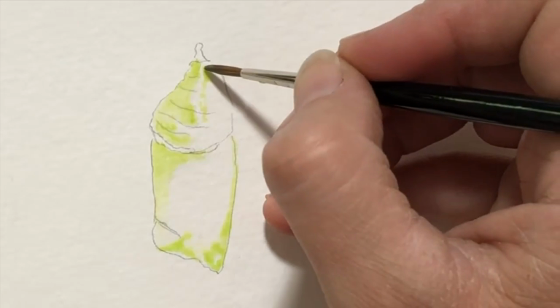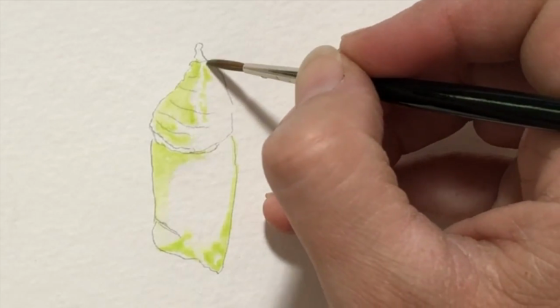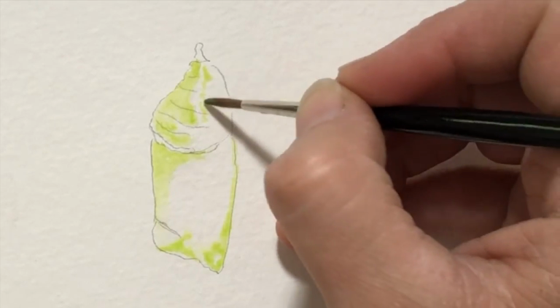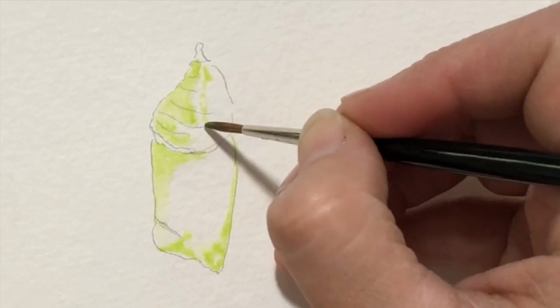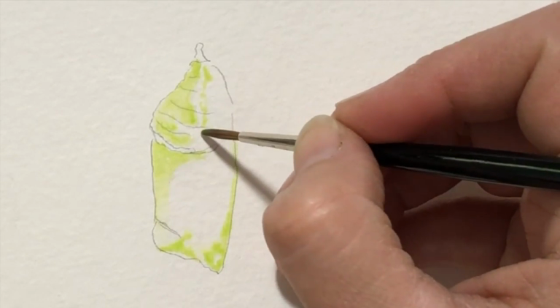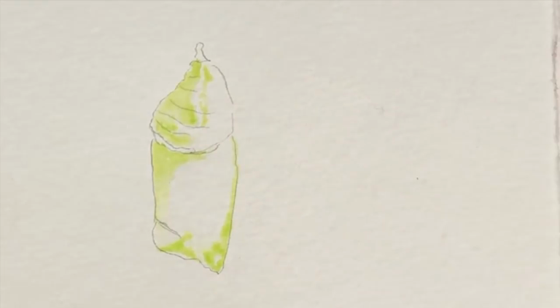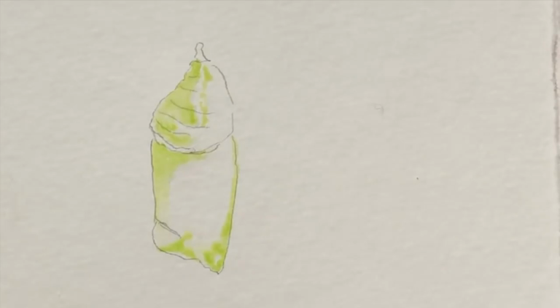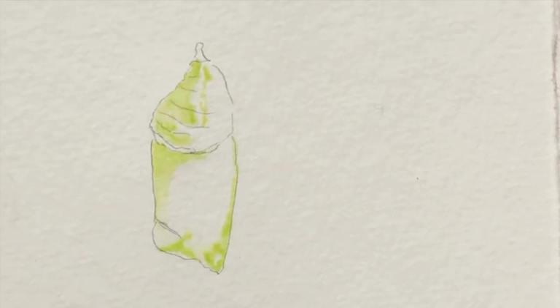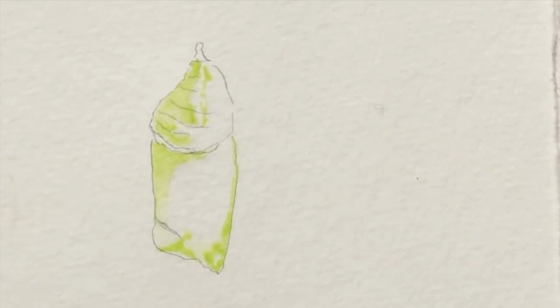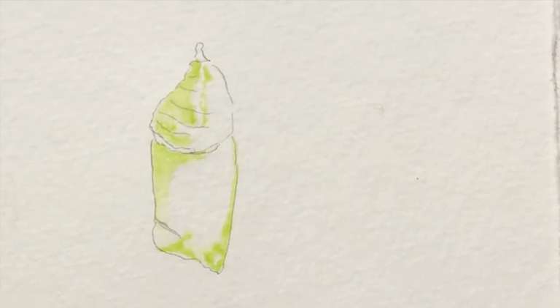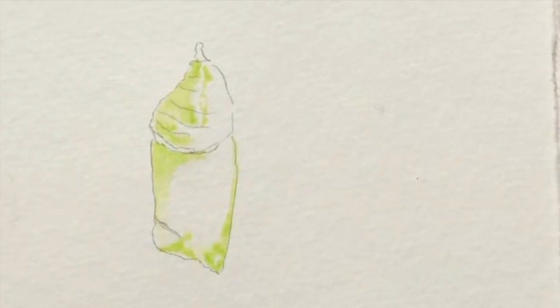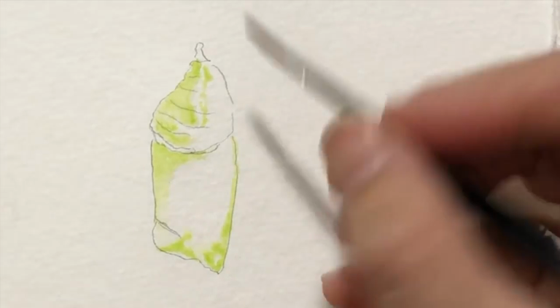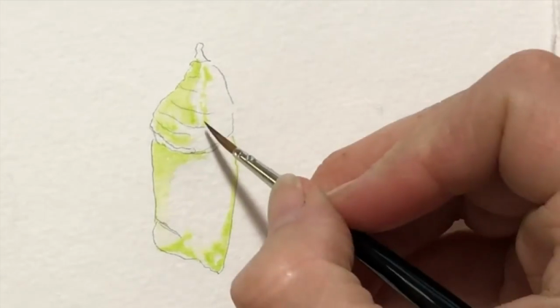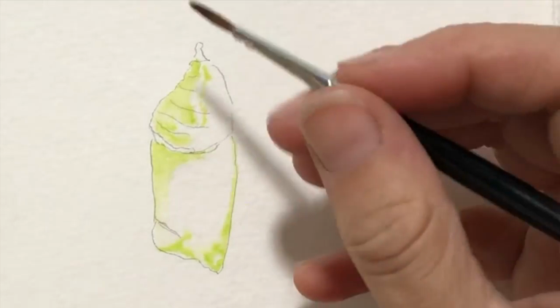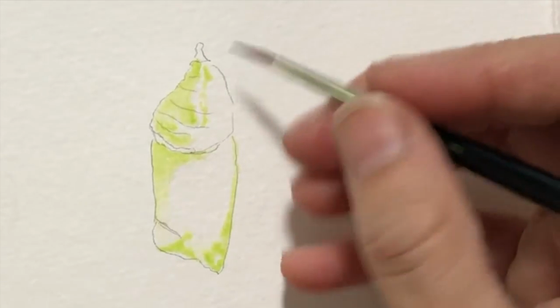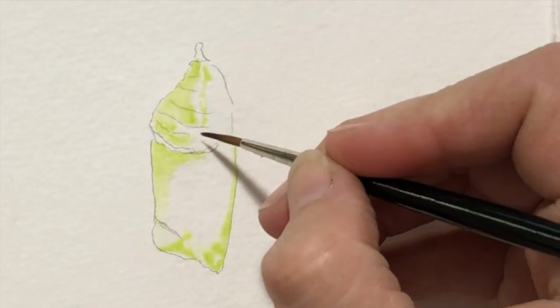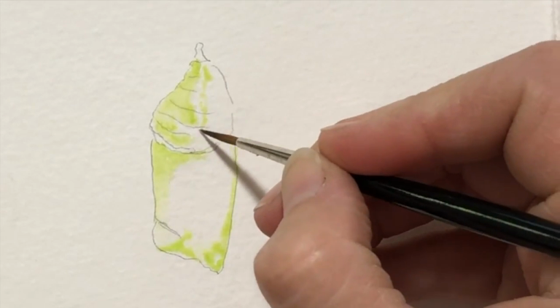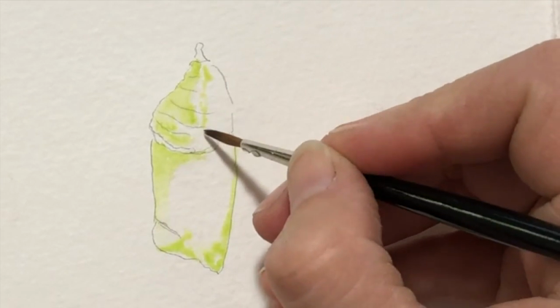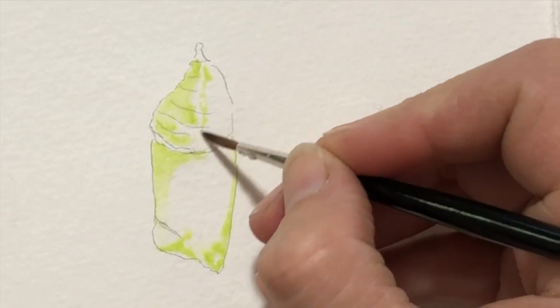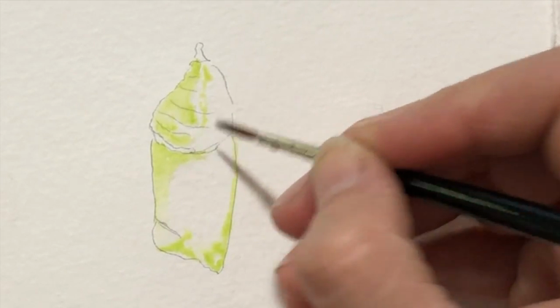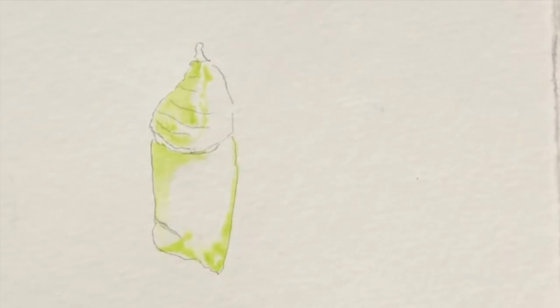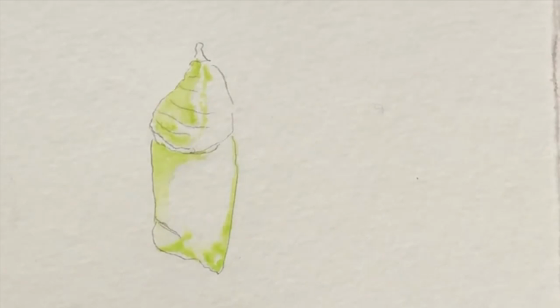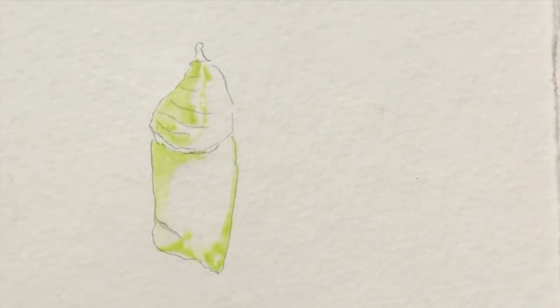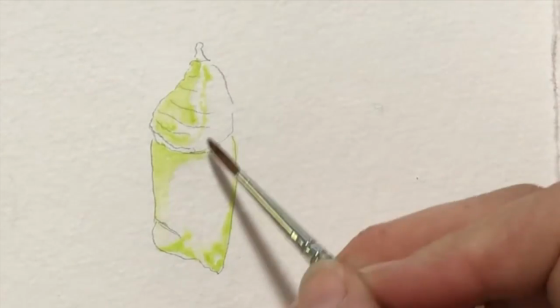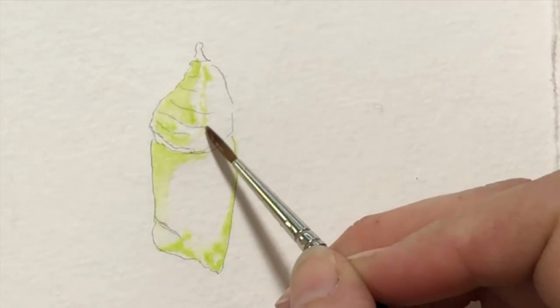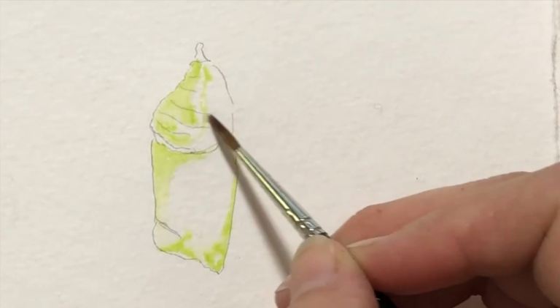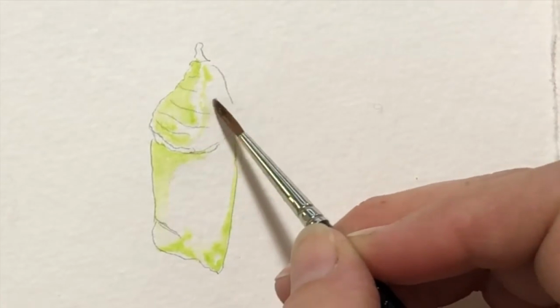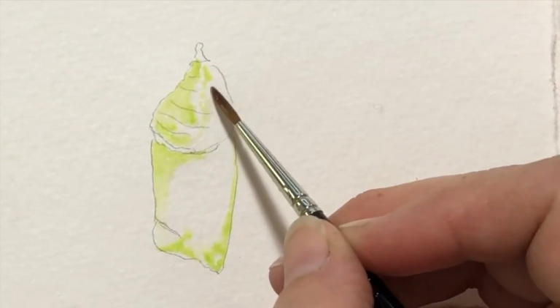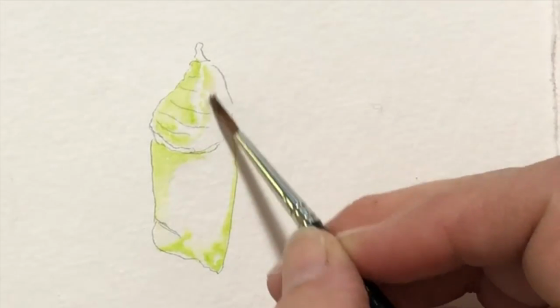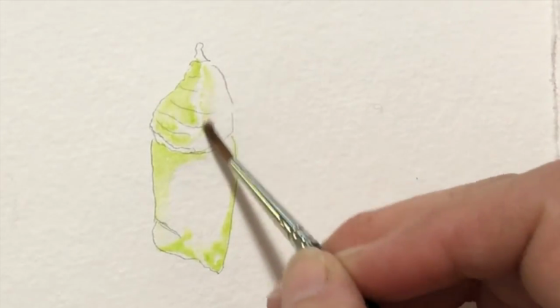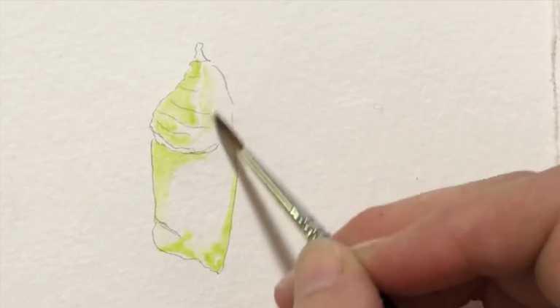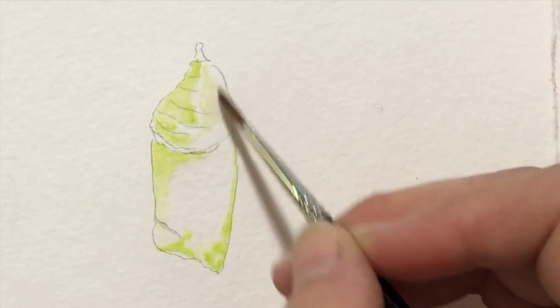I'm going to actually clean that brush, but that's okay because we're kind of adding that color back in anyway. So I want to put a little more water here and just blend this out. Don't want any hard edges there.